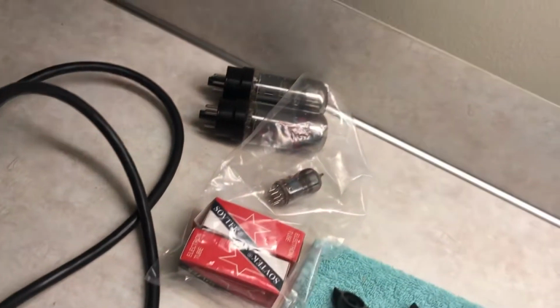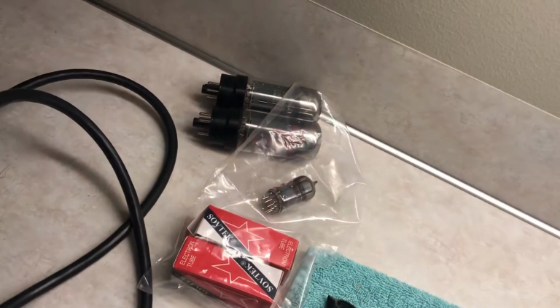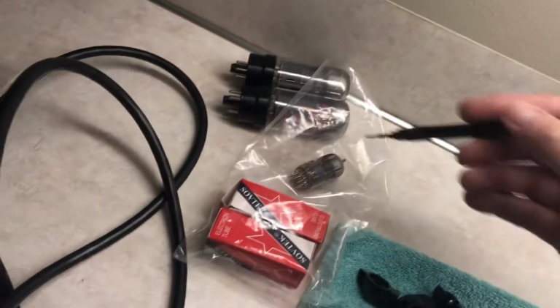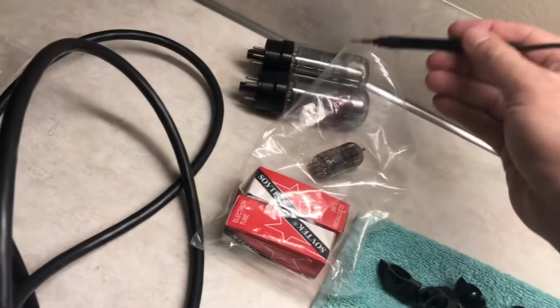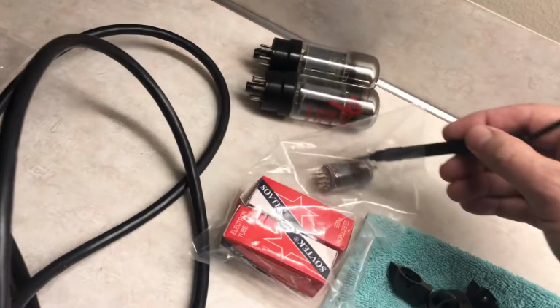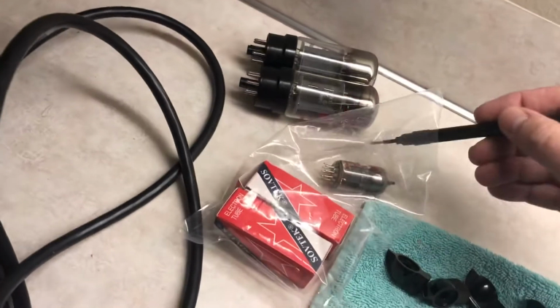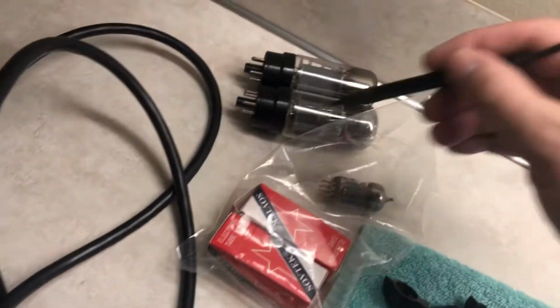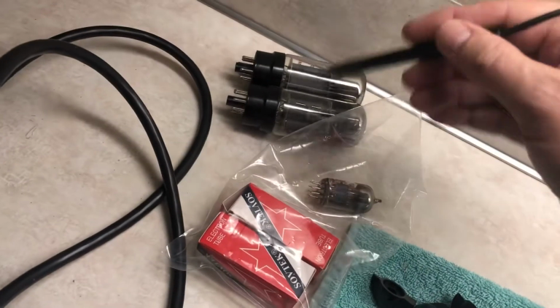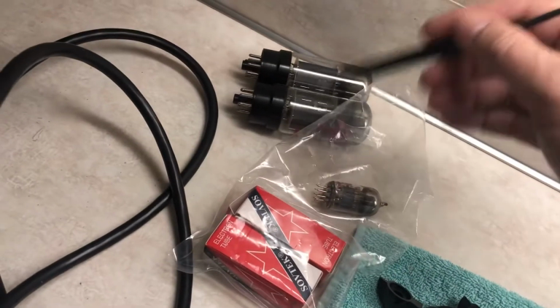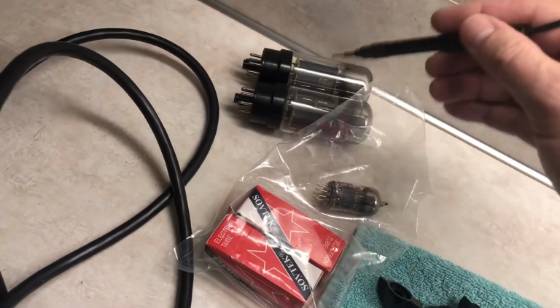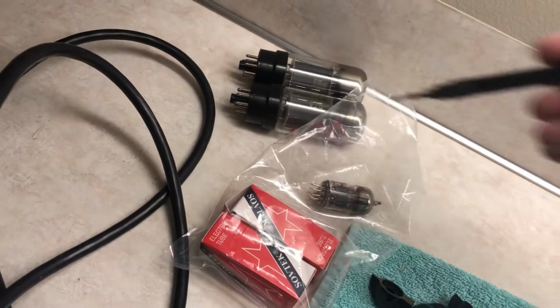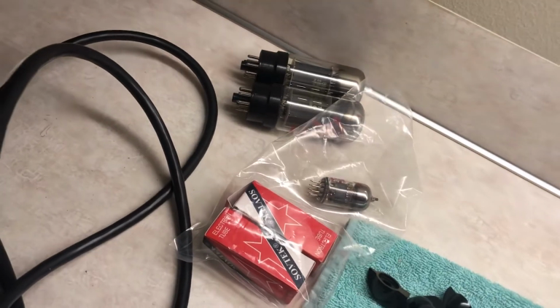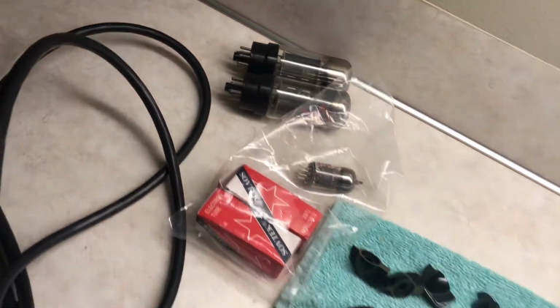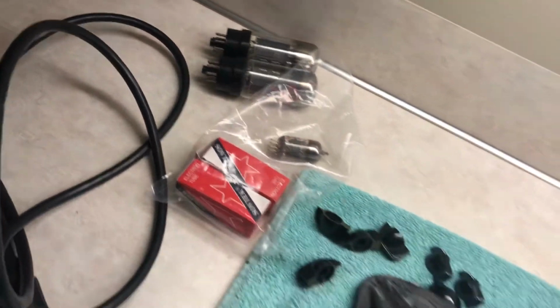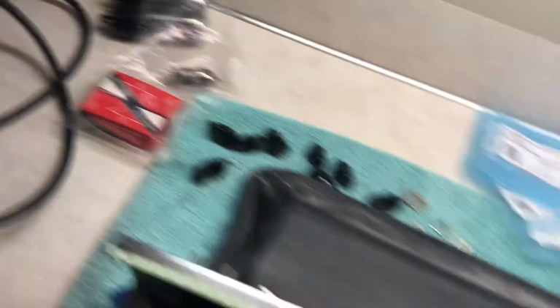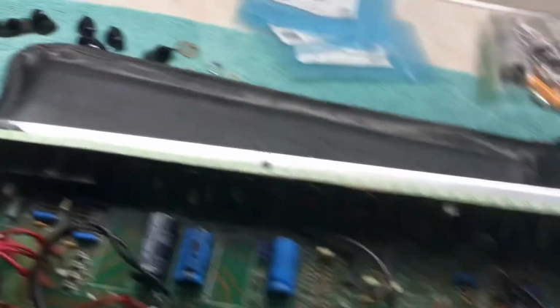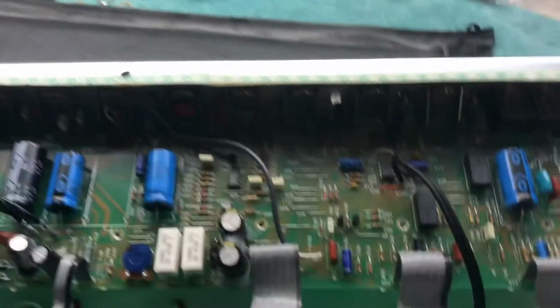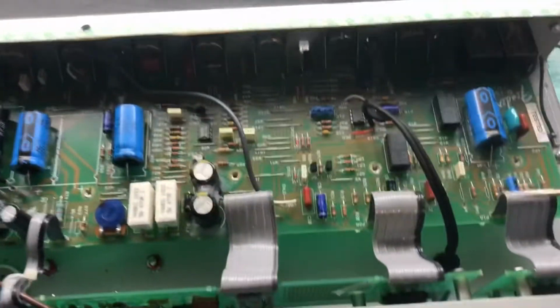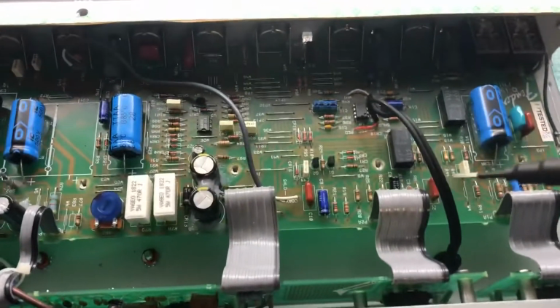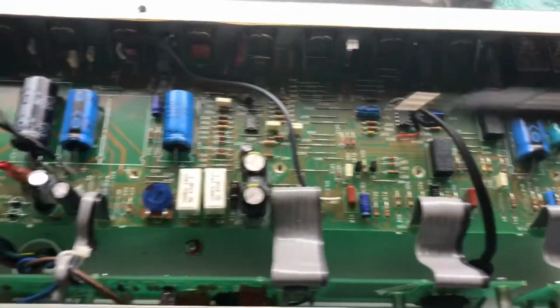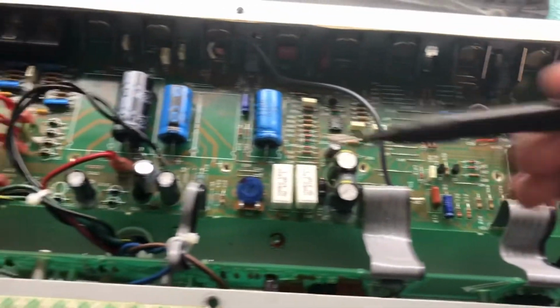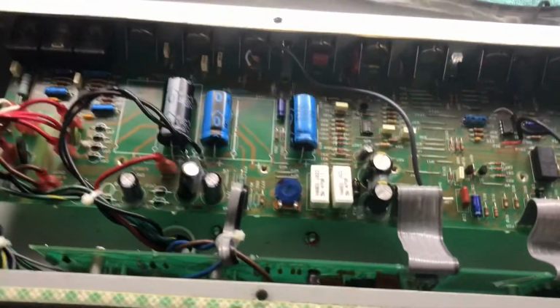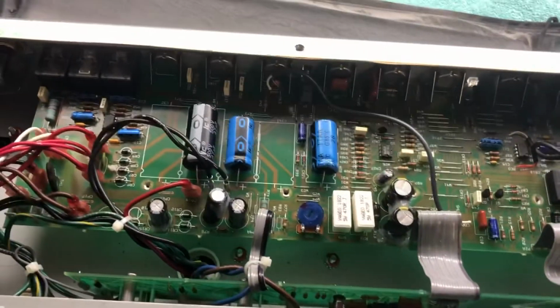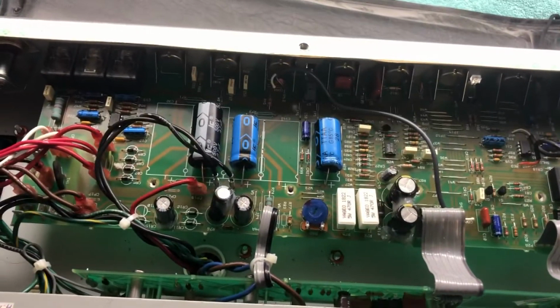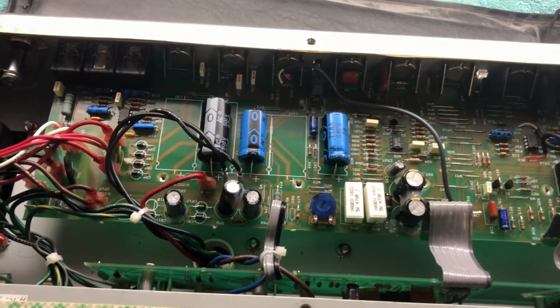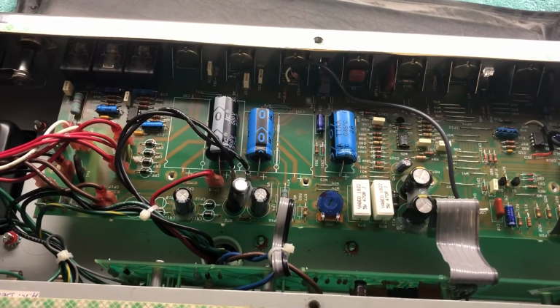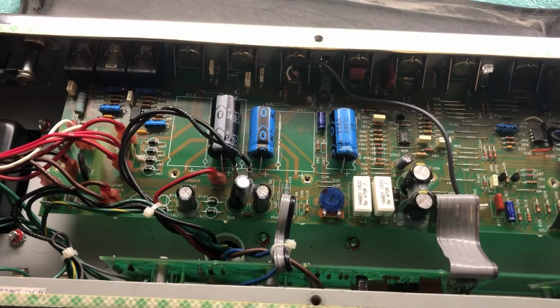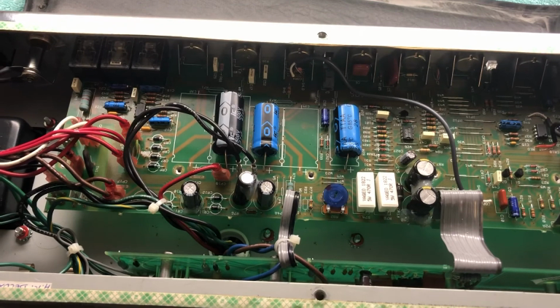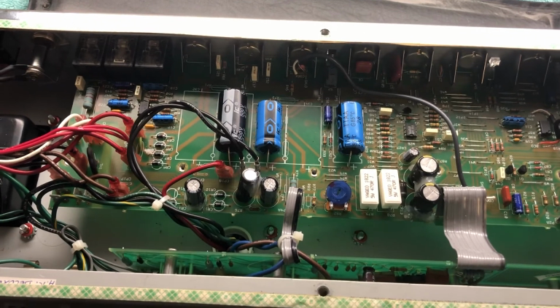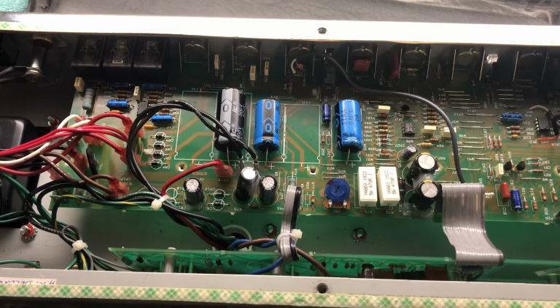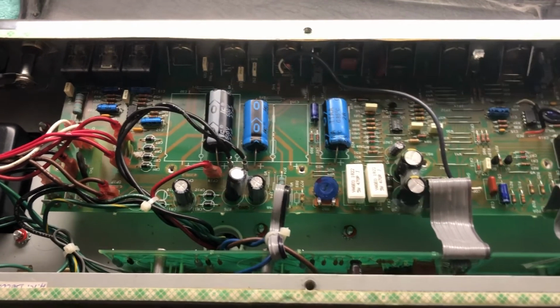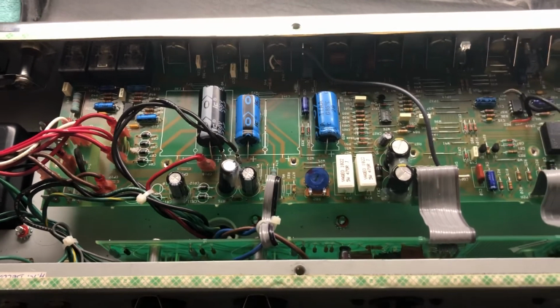One of the original tubes is still great, and these two are great as well. If you do get one that's bad, it's better to buy two and have a matched pair. We'll finish buttoning this up, put all the screws back in, and it'll be good for several more decades hopefully.